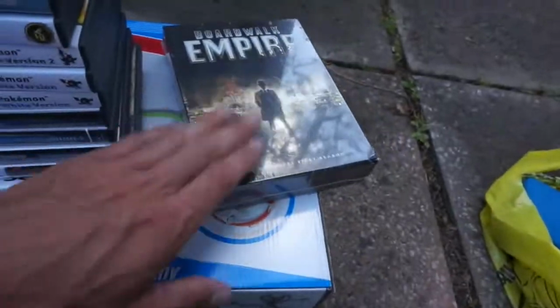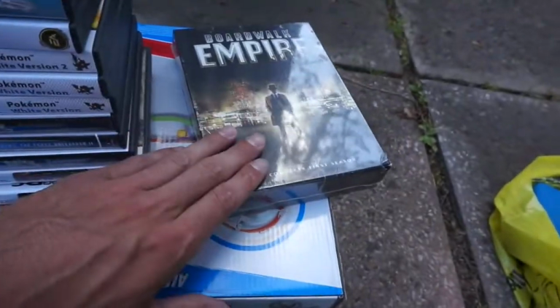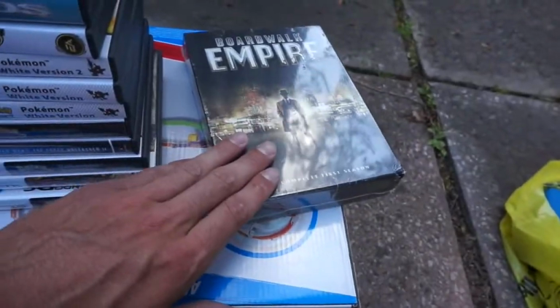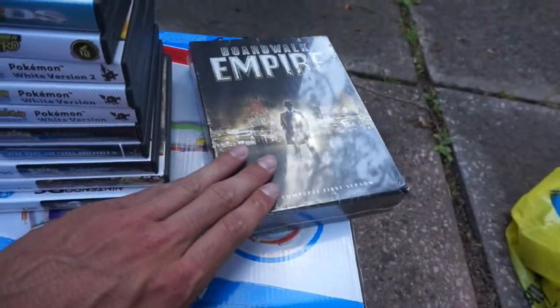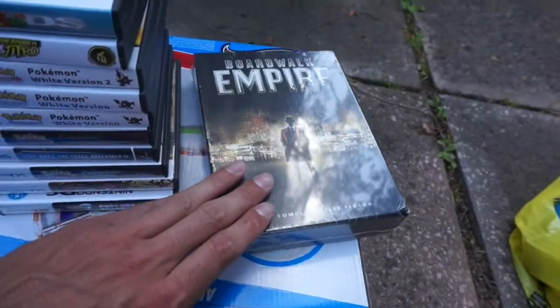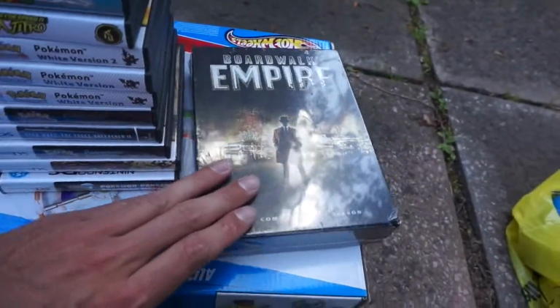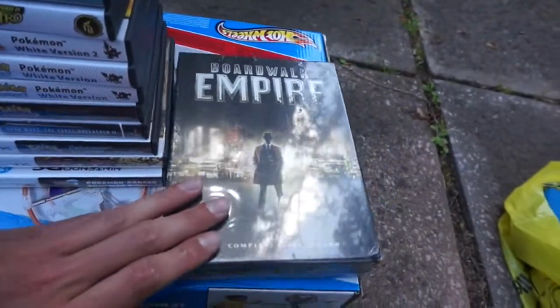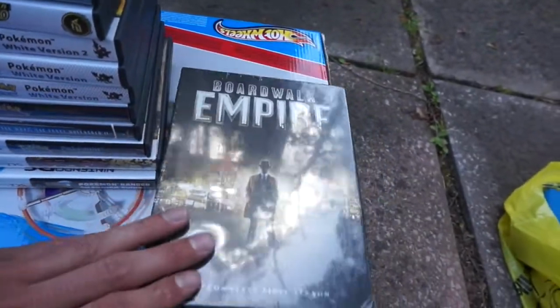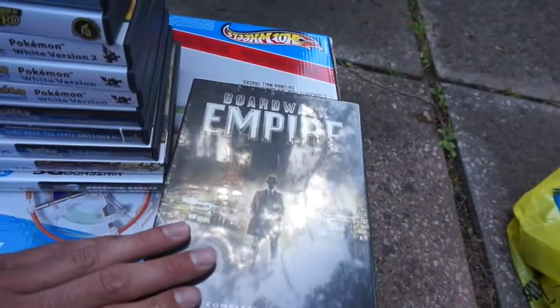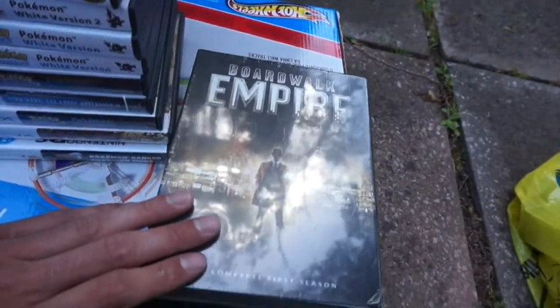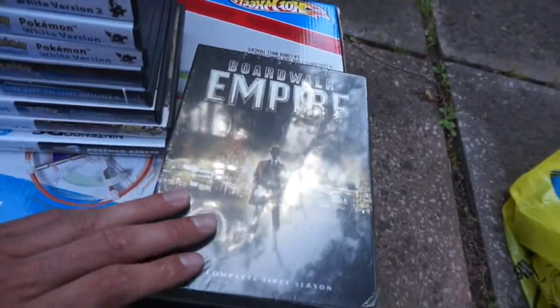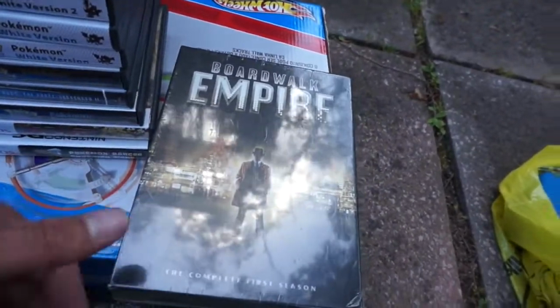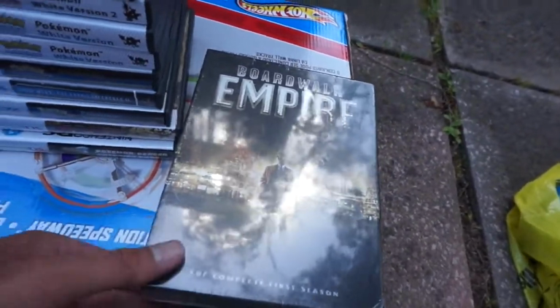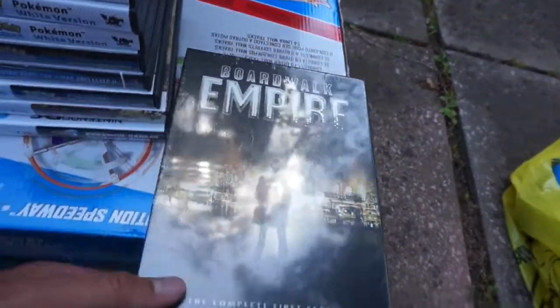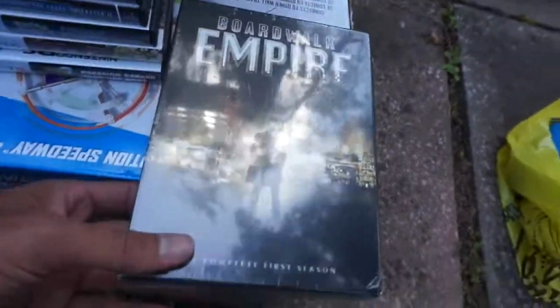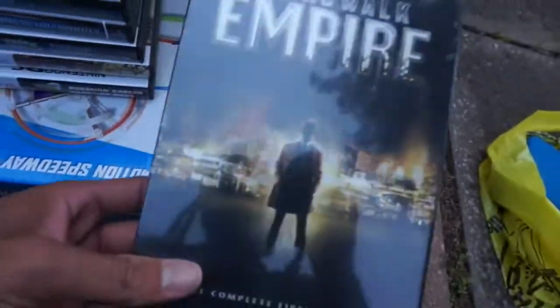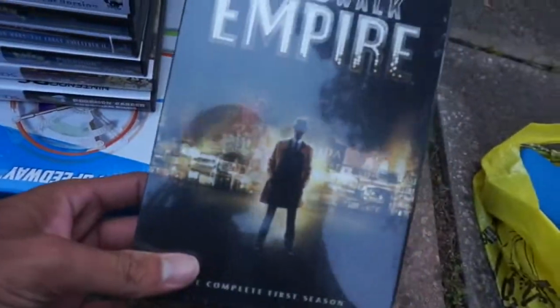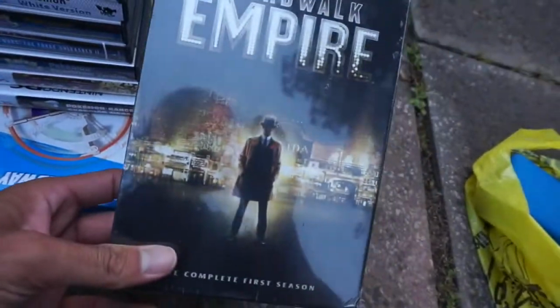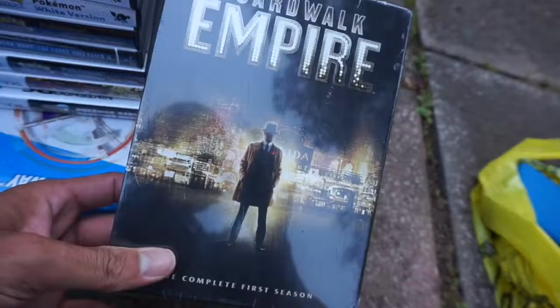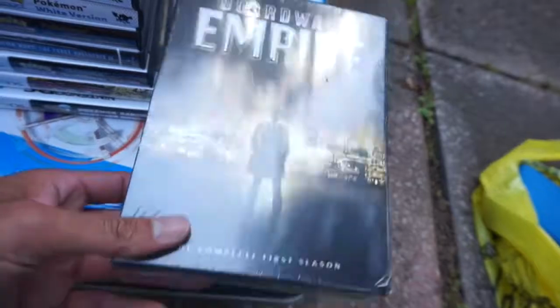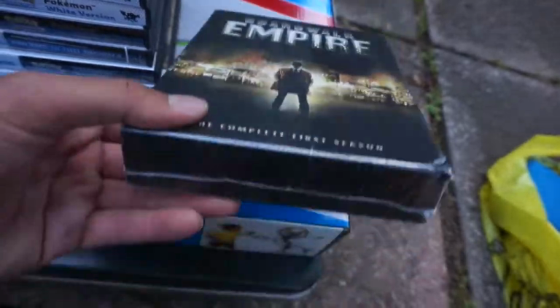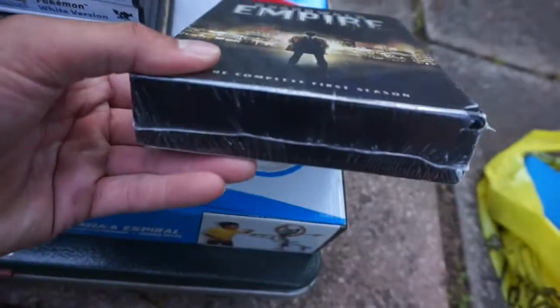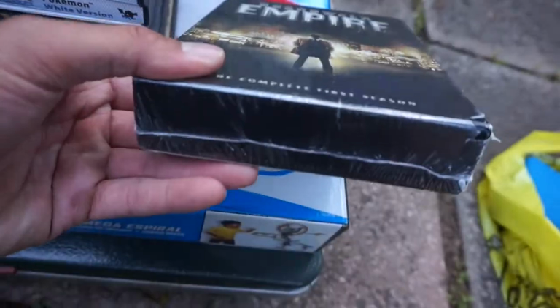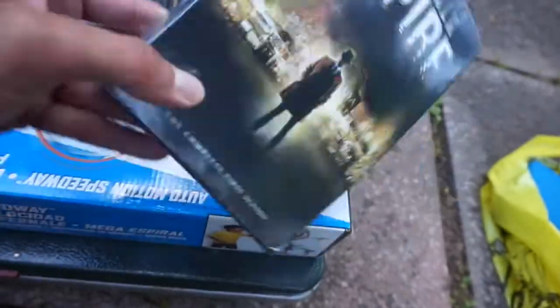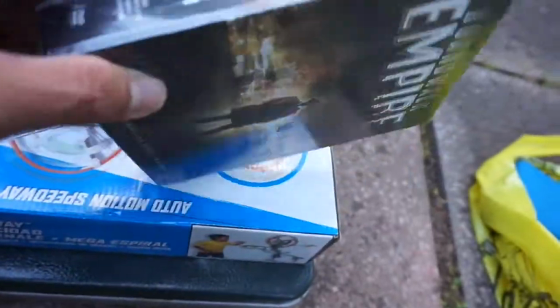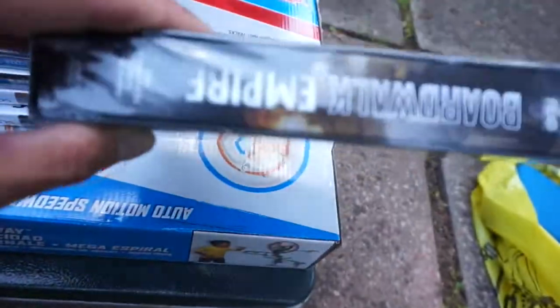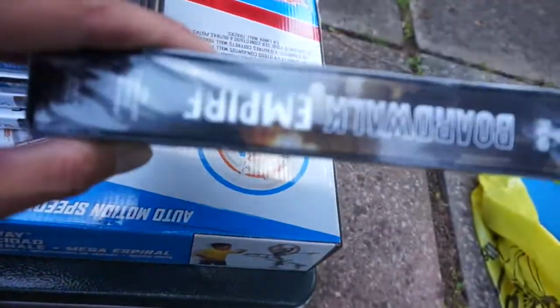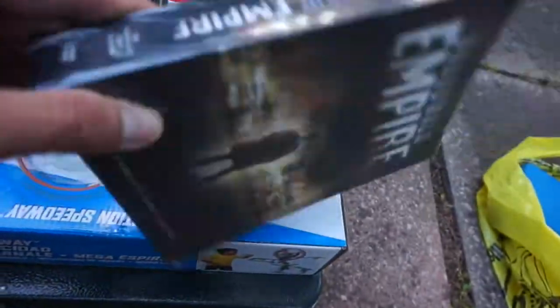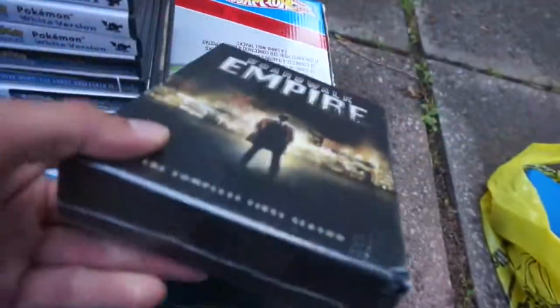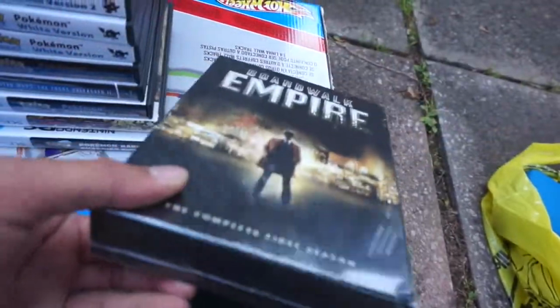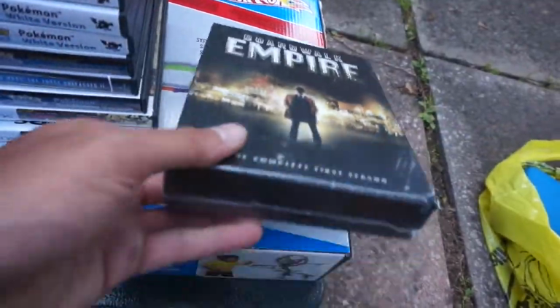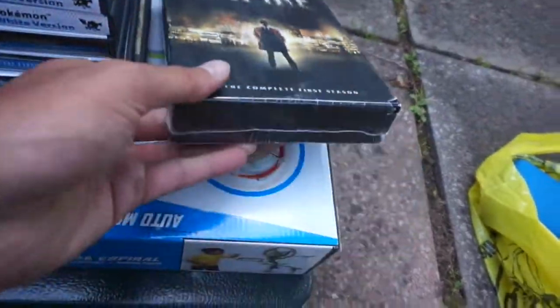I got the Boardwalk Empire — I believe I paid a dollar or two for this — and it sells on Amazon for $30.